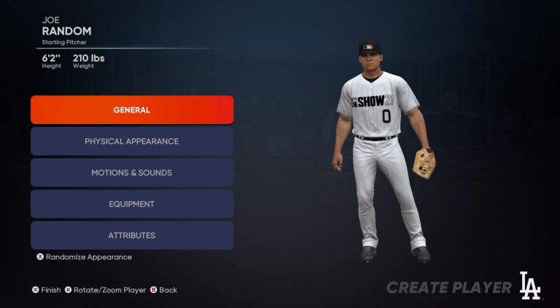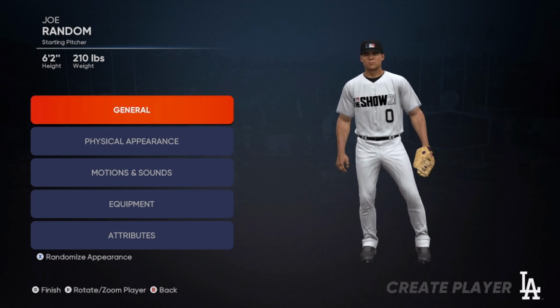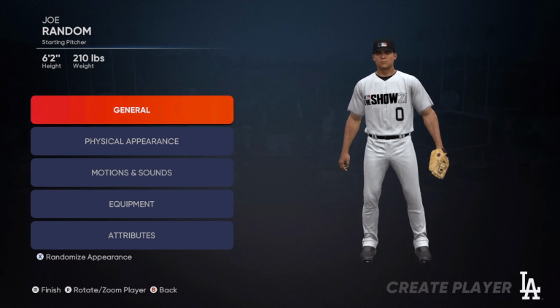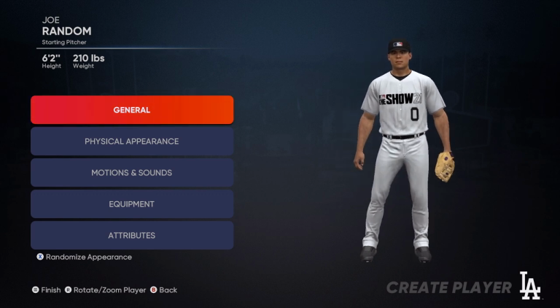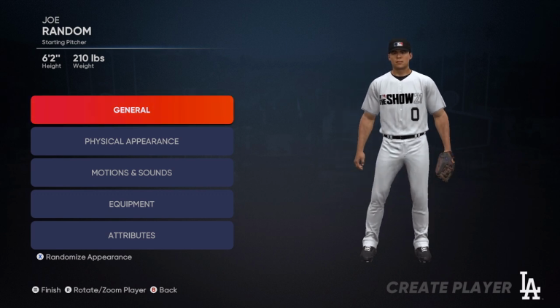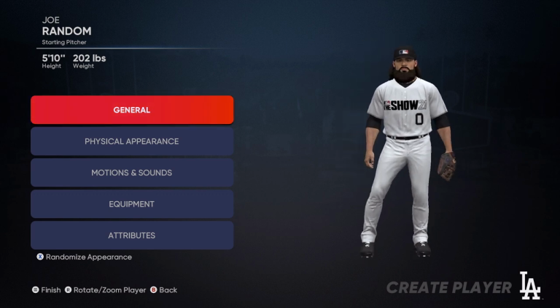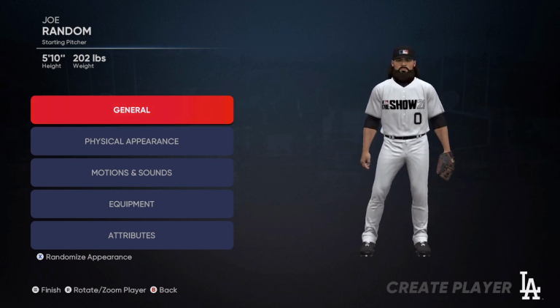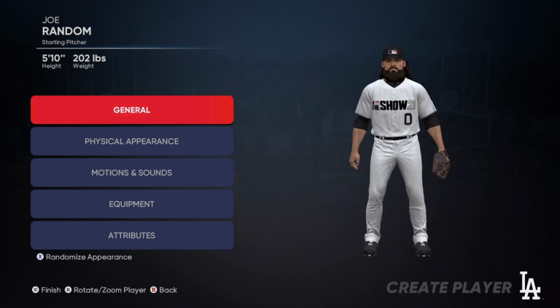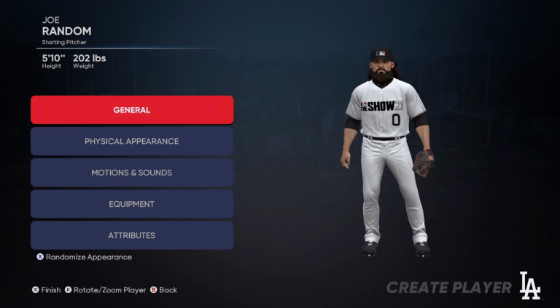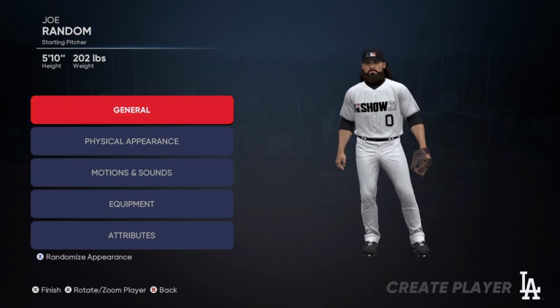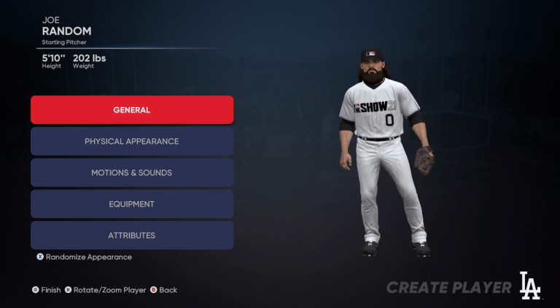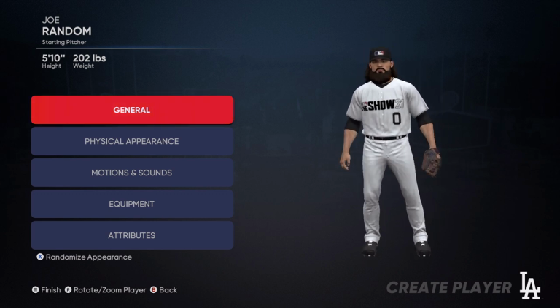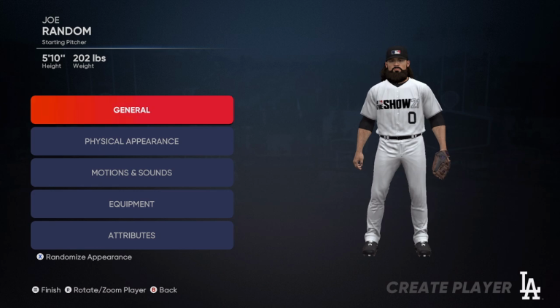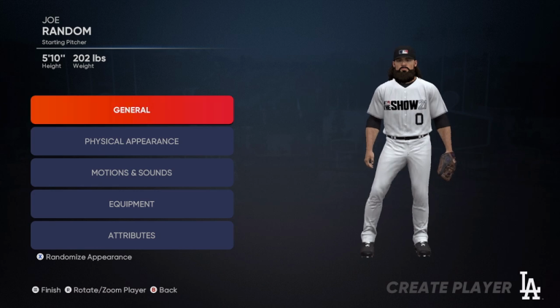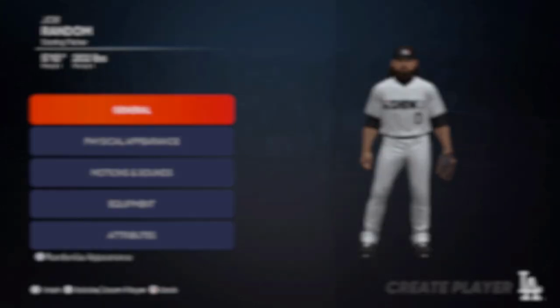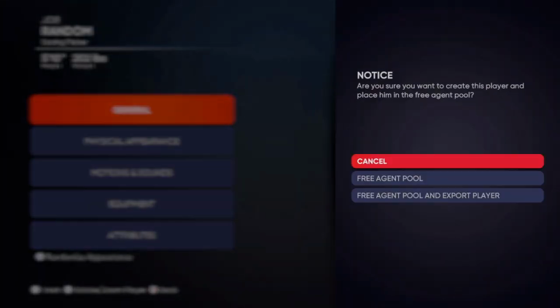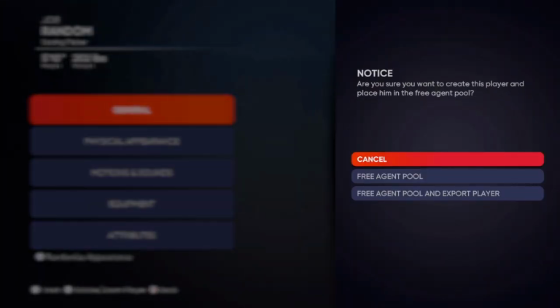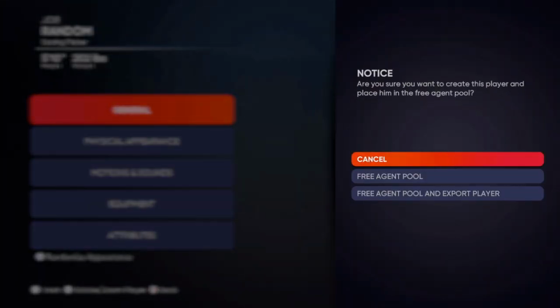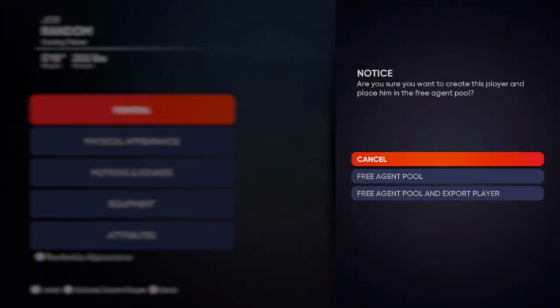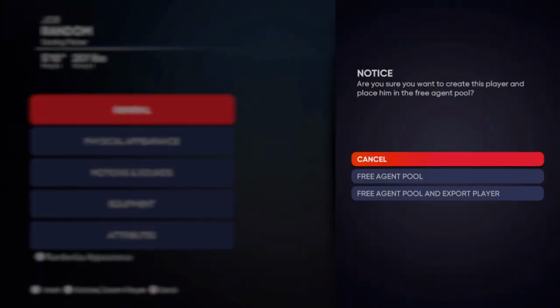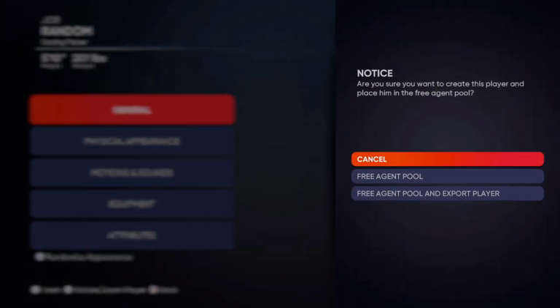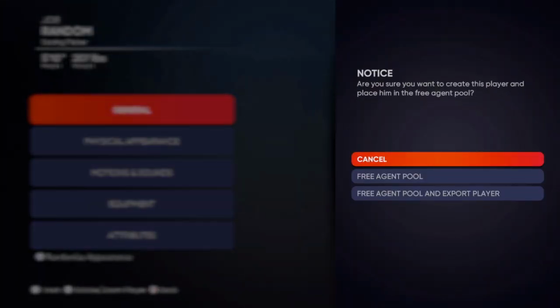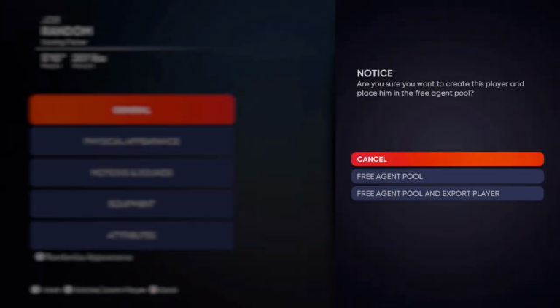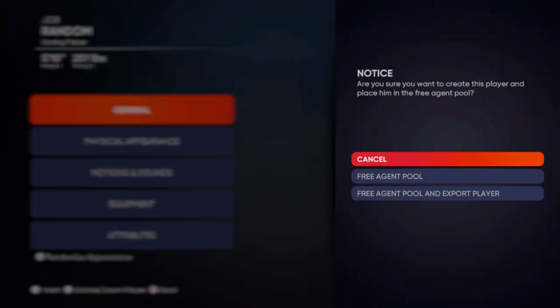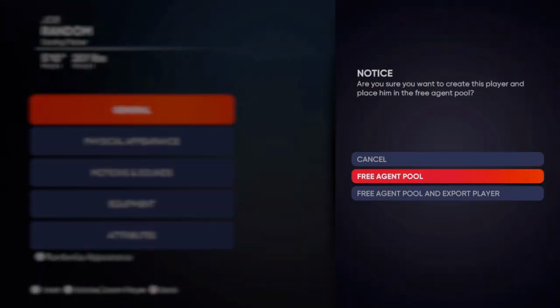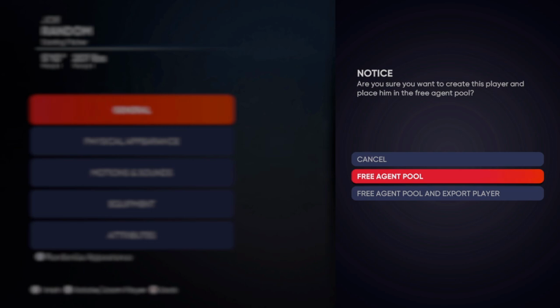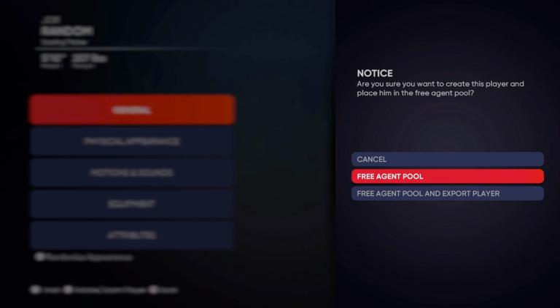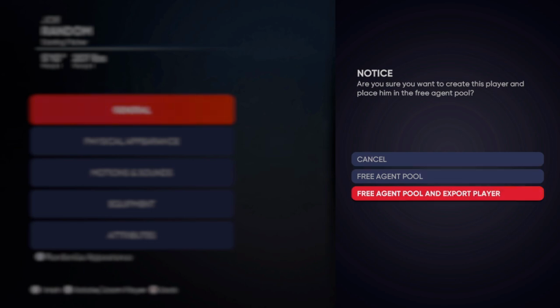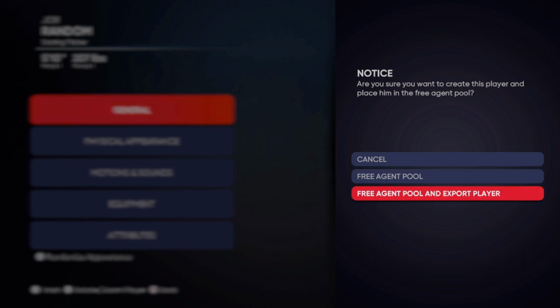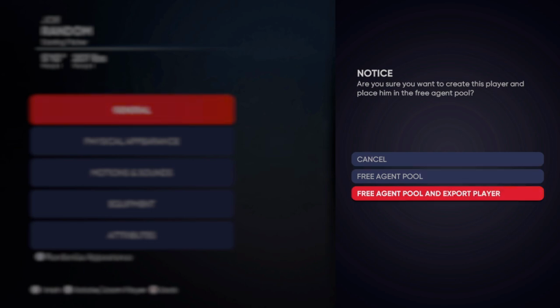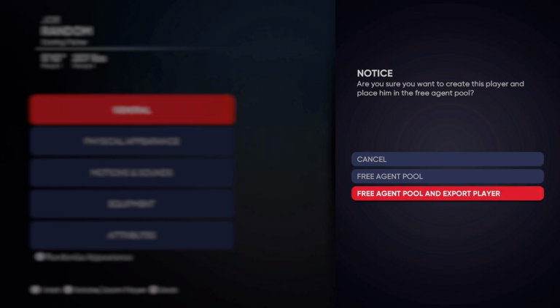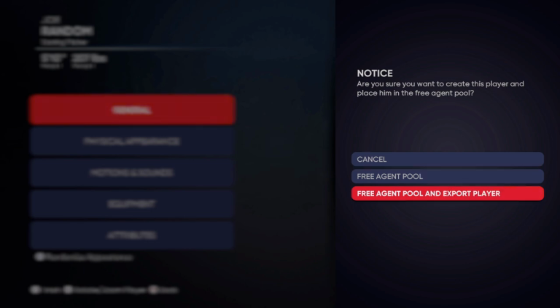I pressed X to randomize the appearance of my player and then pressed the Start button to finish that player. Then I went down to Free Agent Pool and Export Player — that seems to work the best here.